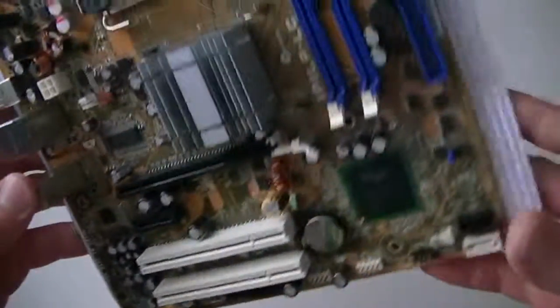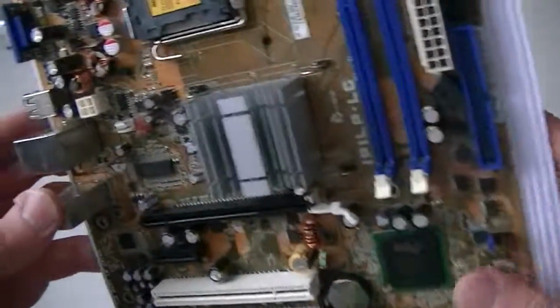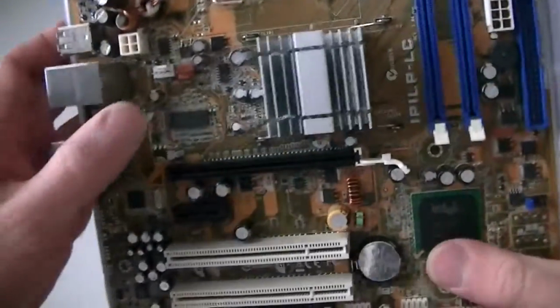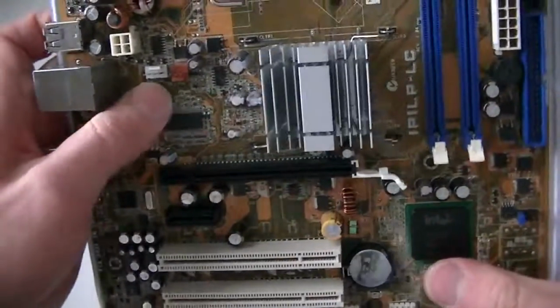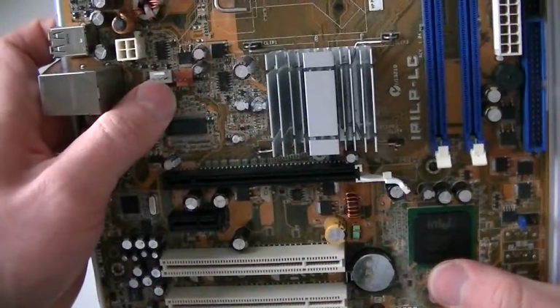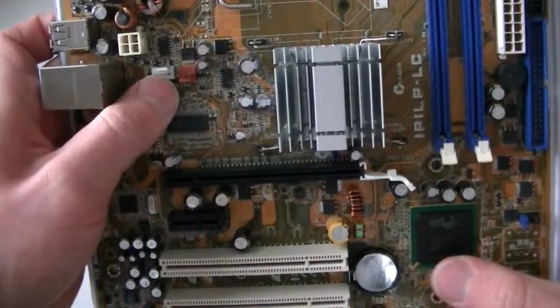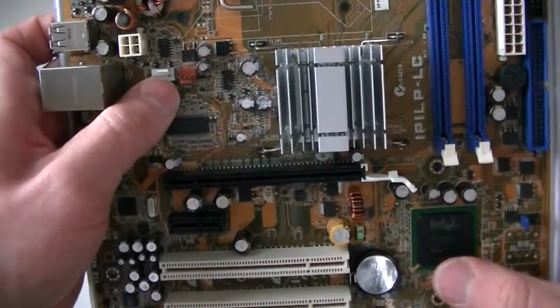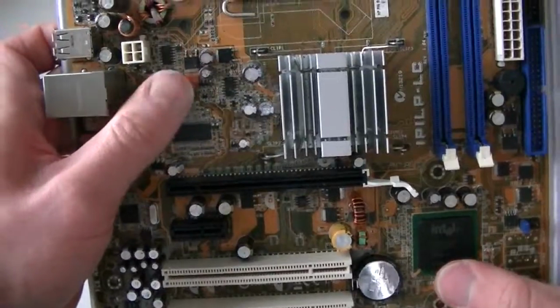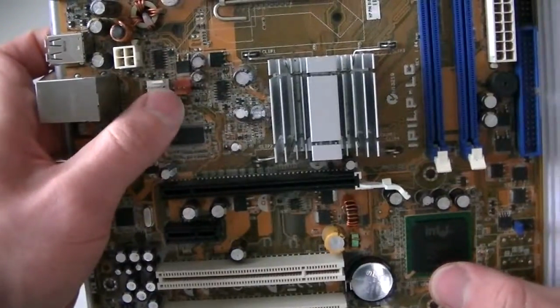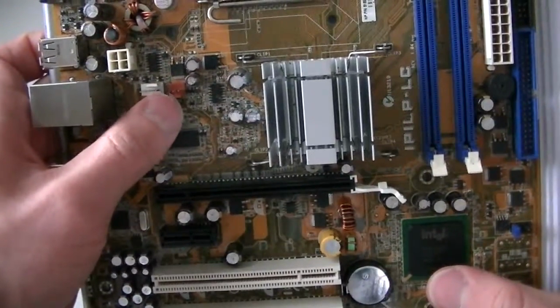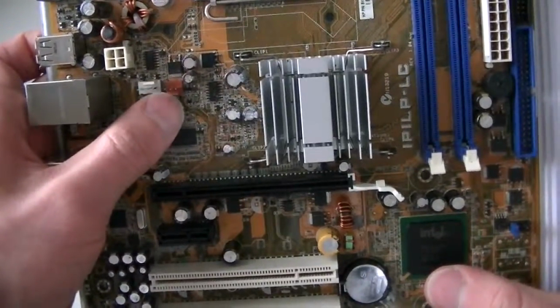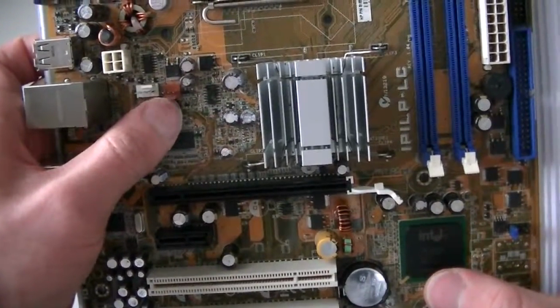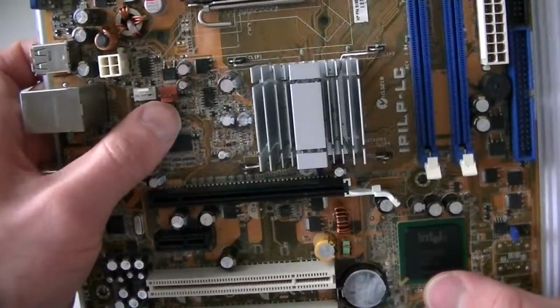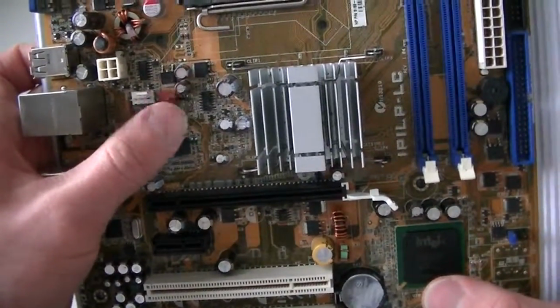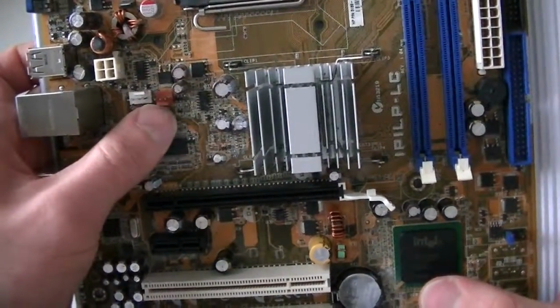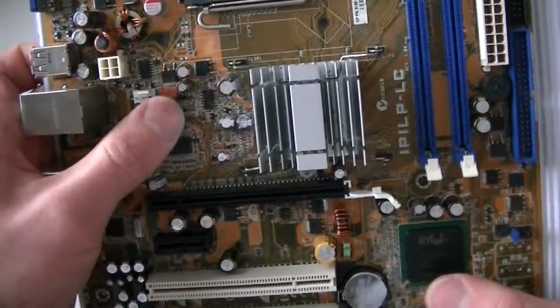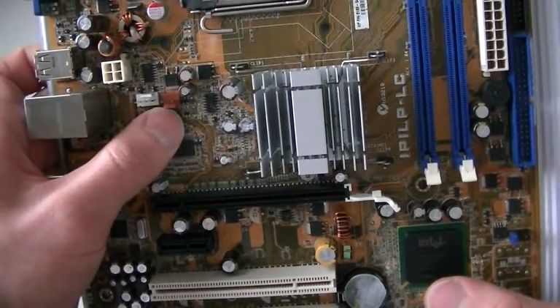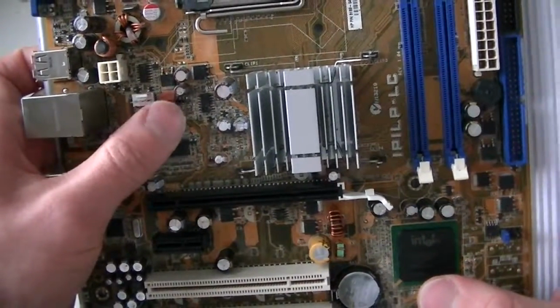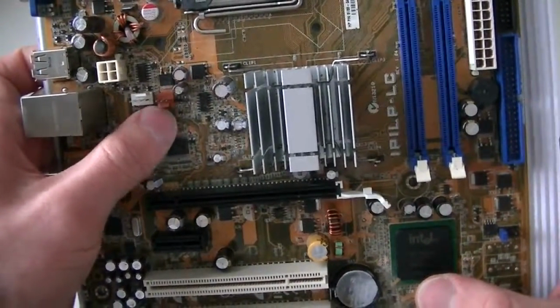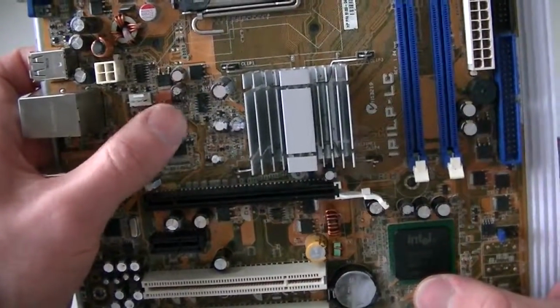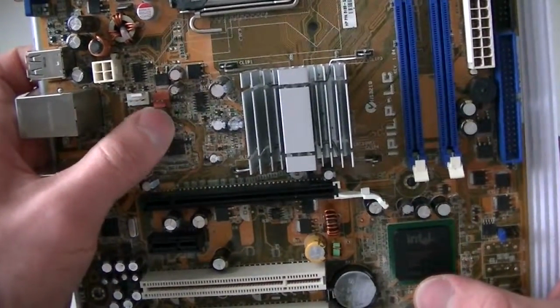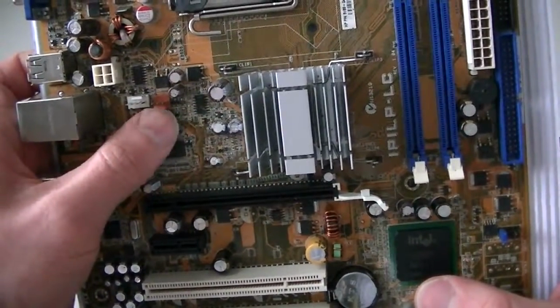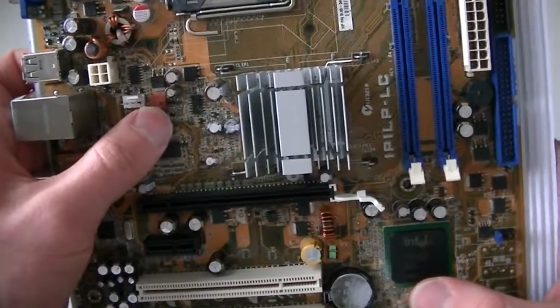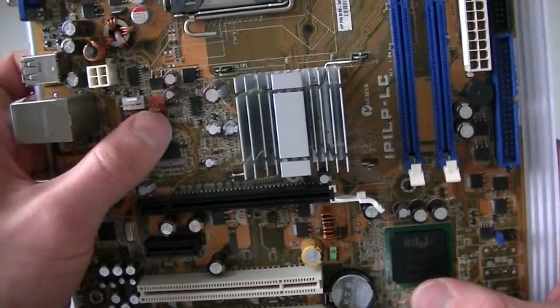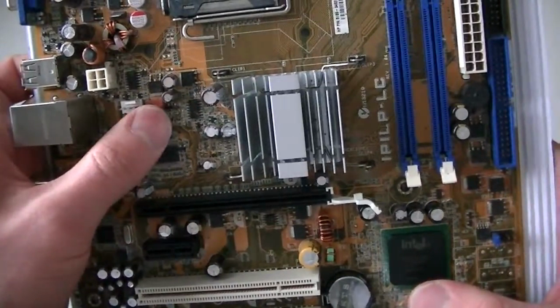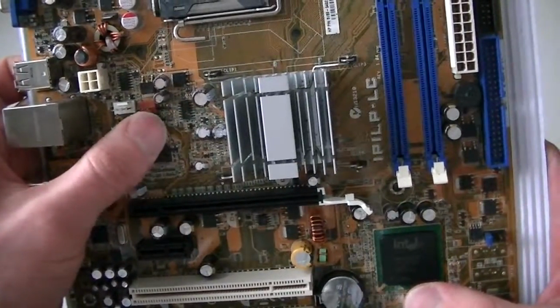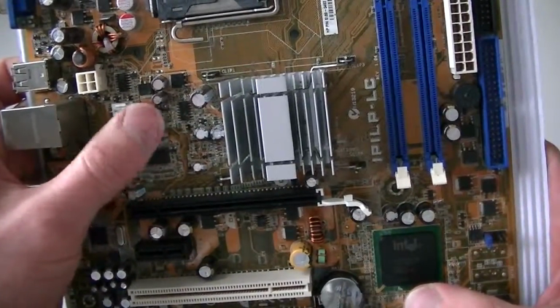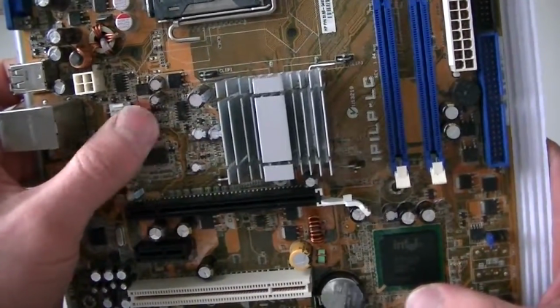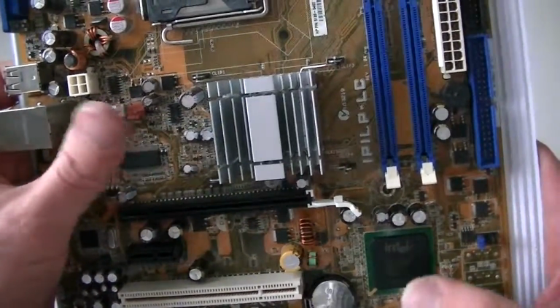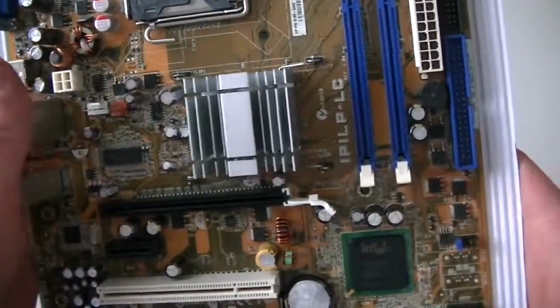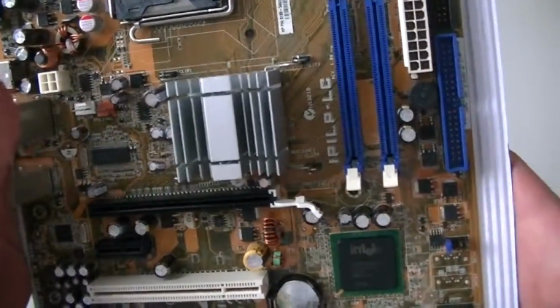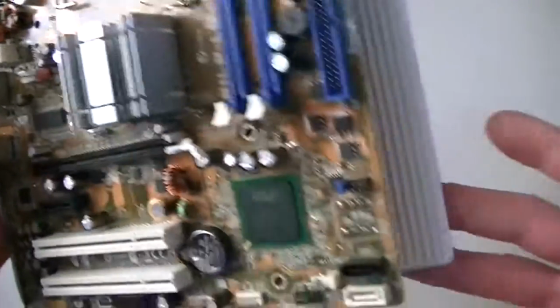Here's the CPU fan header right here, and this is the rear fan connector. If you don't connect the rear fan, you get an error message saying the fan is not connected.